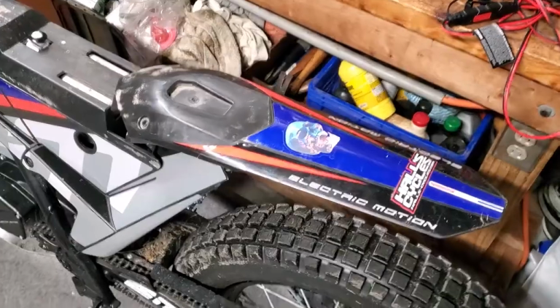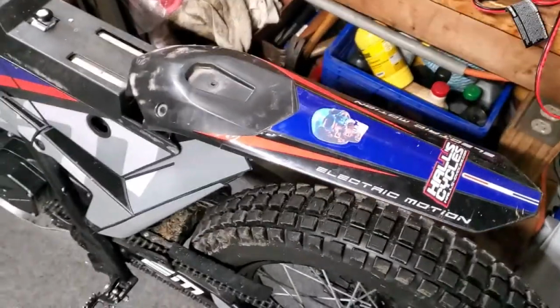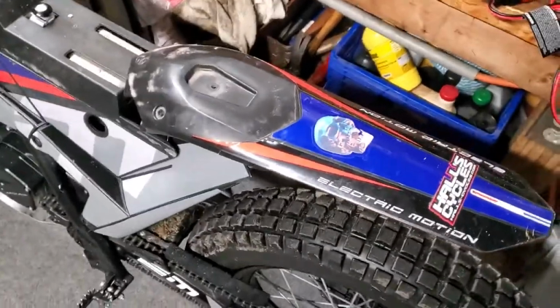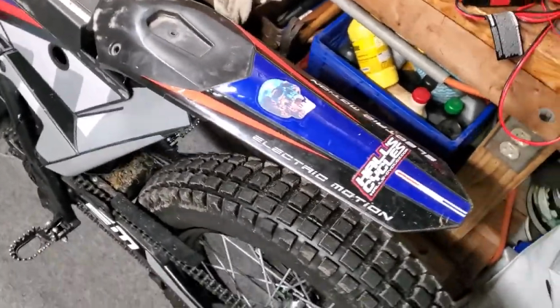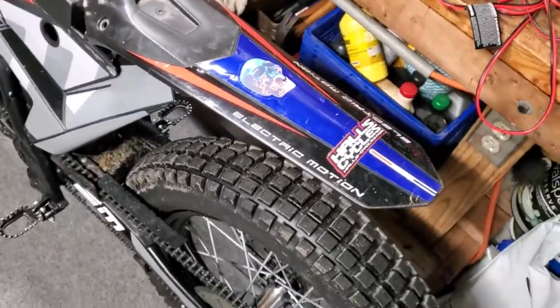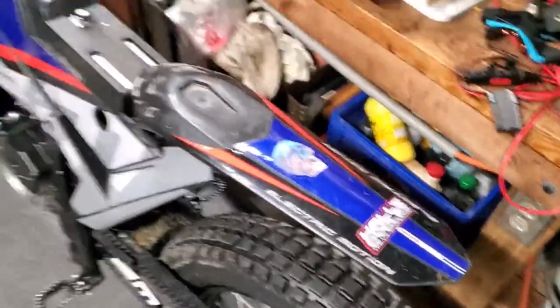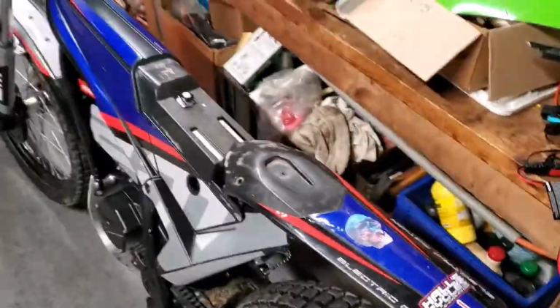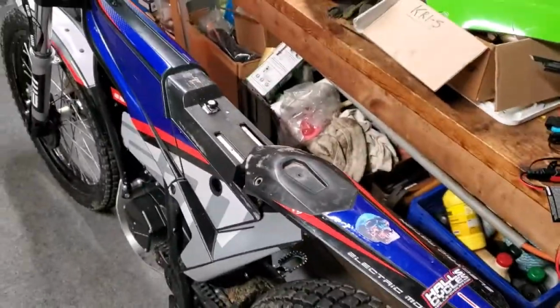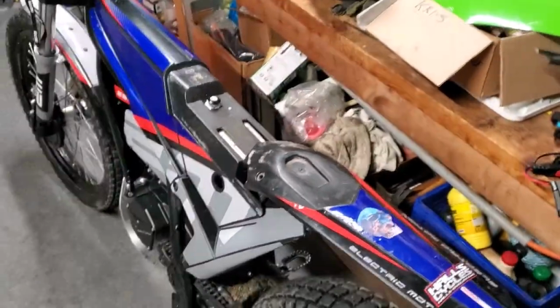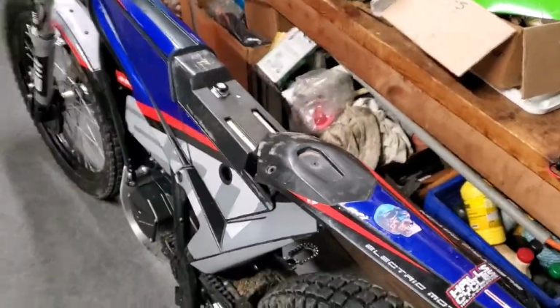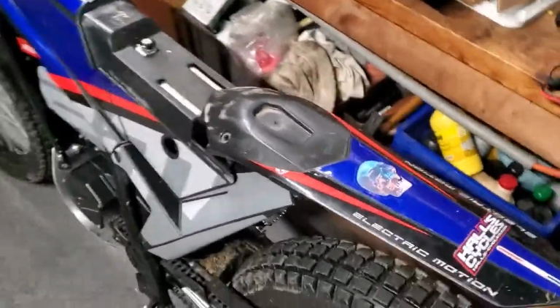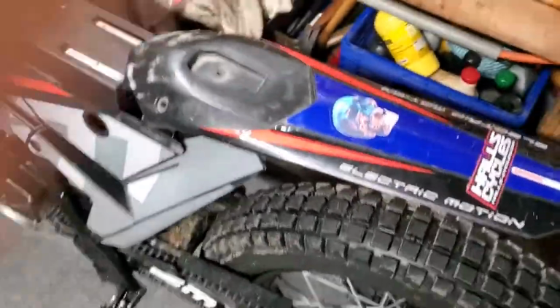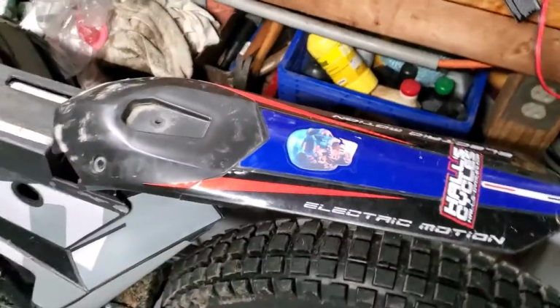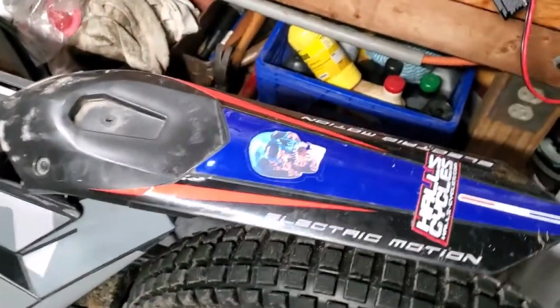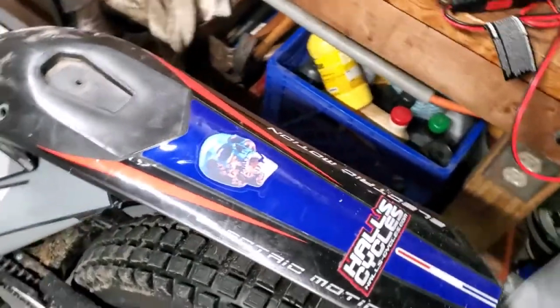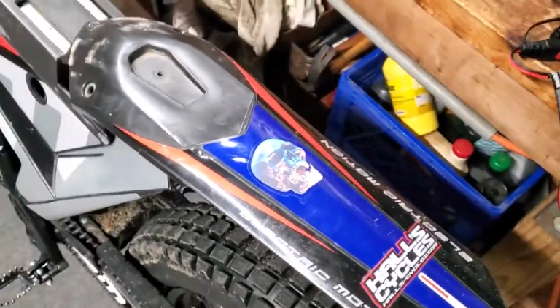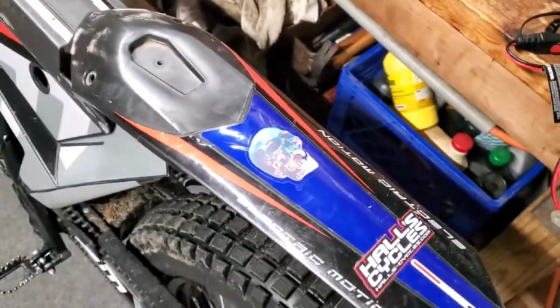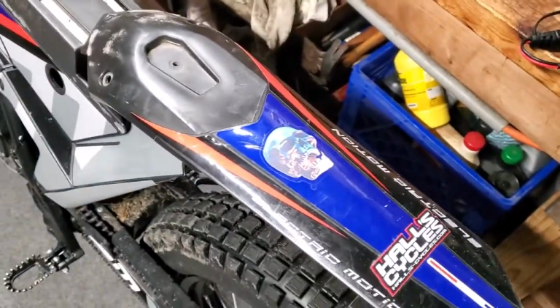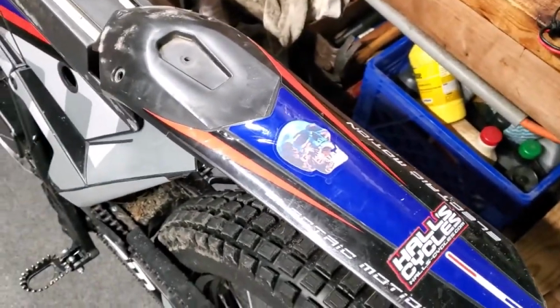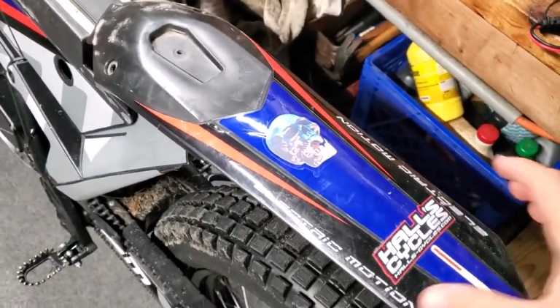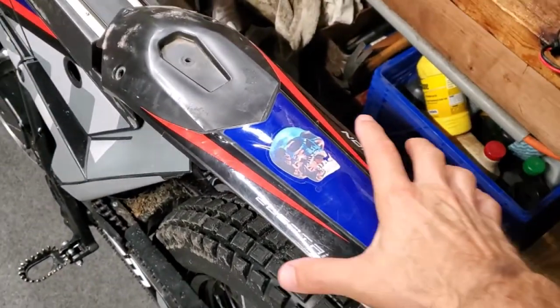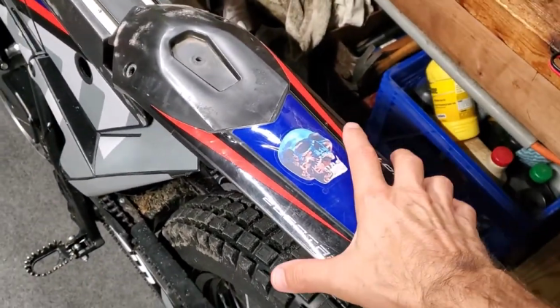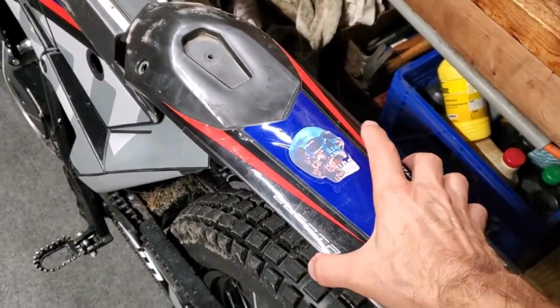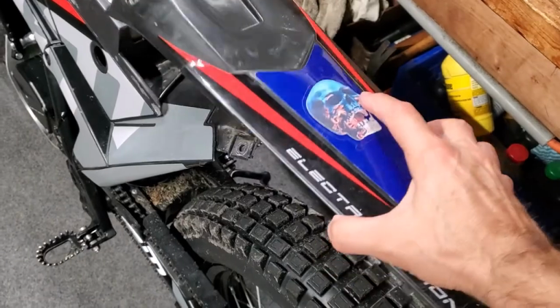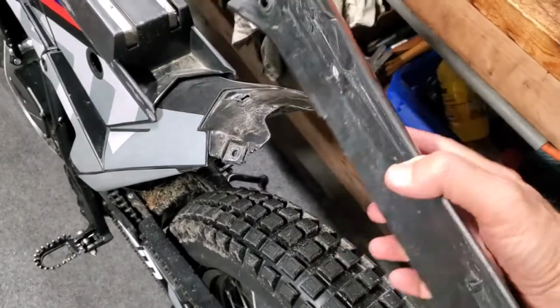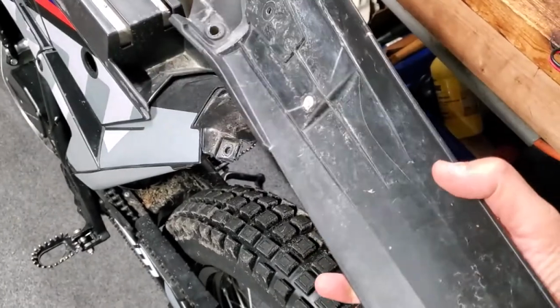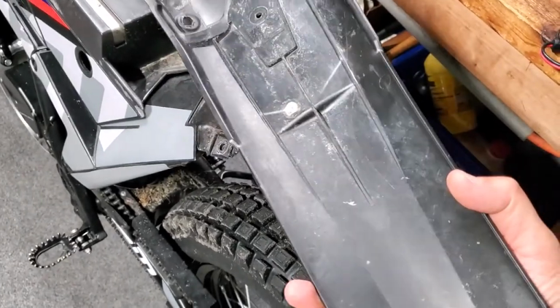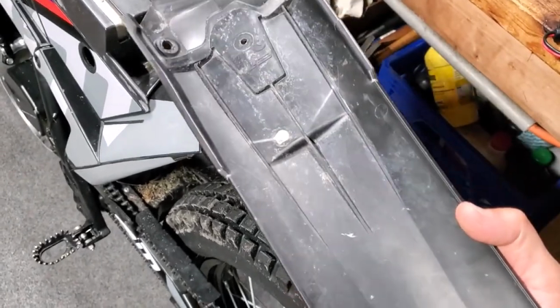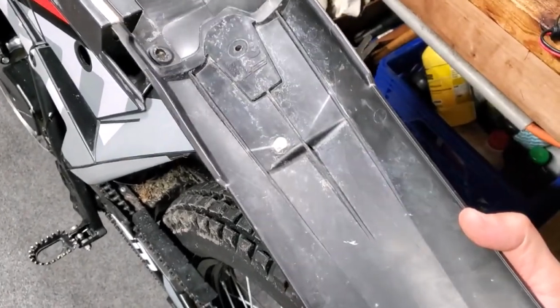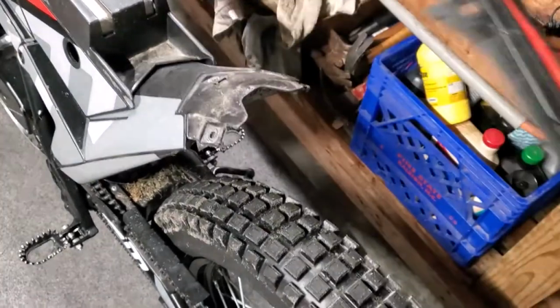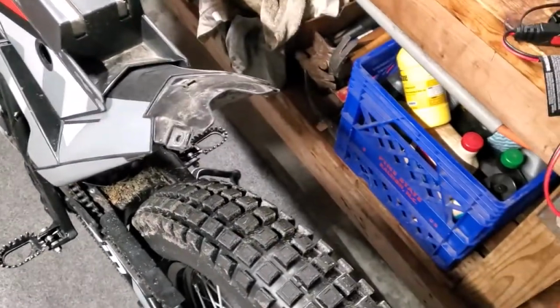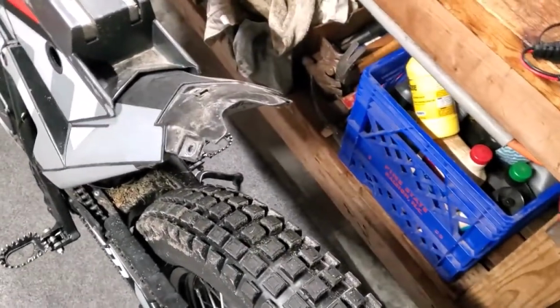Hey guys, just showing you this broken fender on this Electric Motion Escape 2022. I was just going to take a look at it and see if I could fix it. I'm not going to buy another one — they're like 100 bucks. It's kind of ridiculous for a piece of plastic, but anyway.